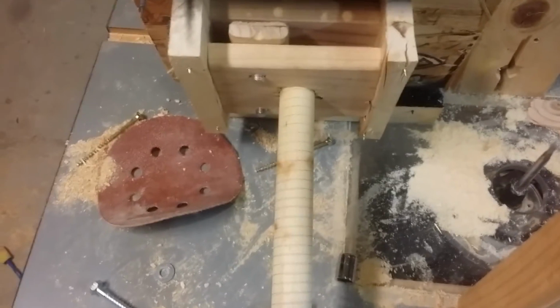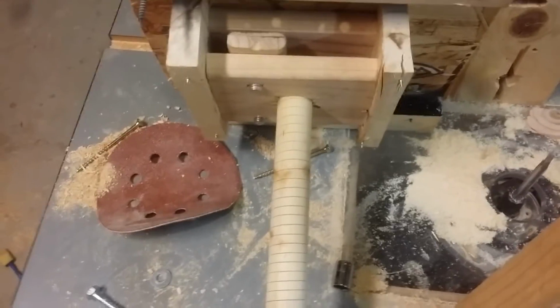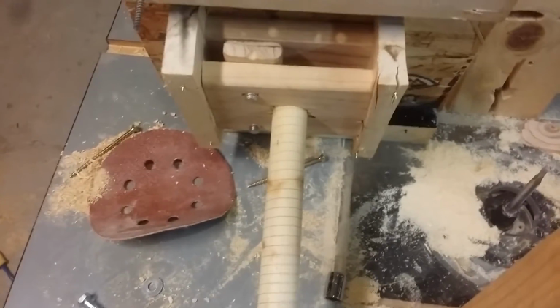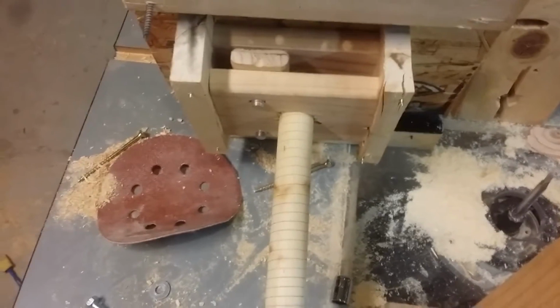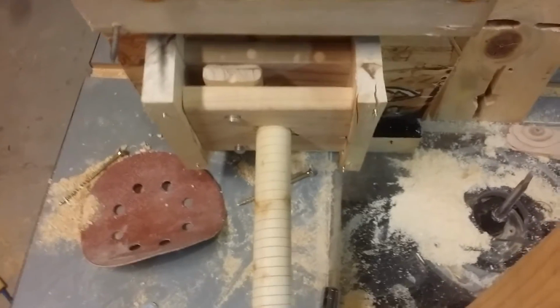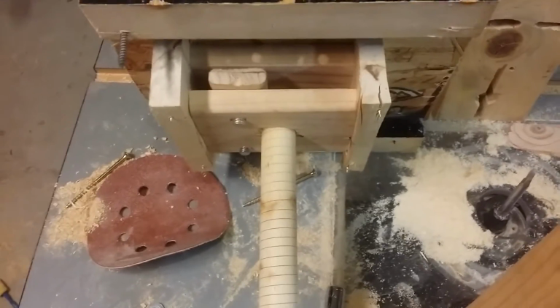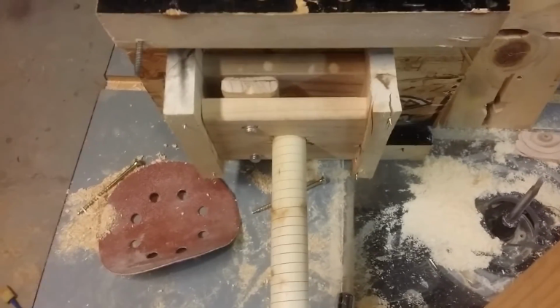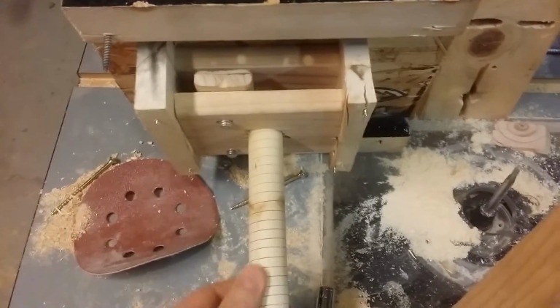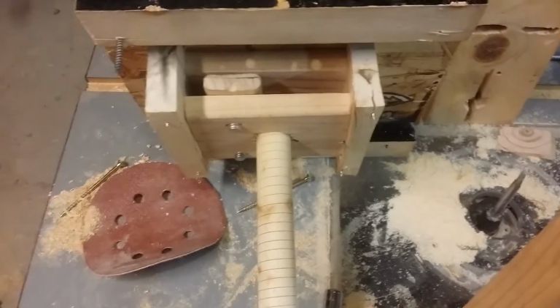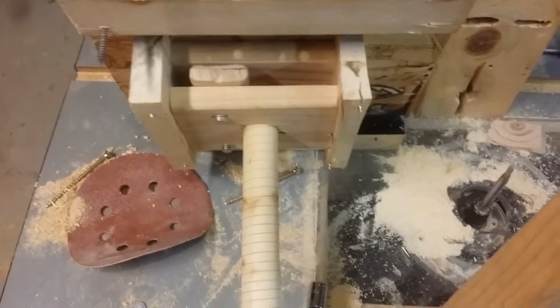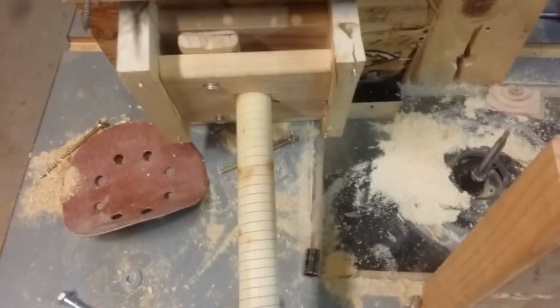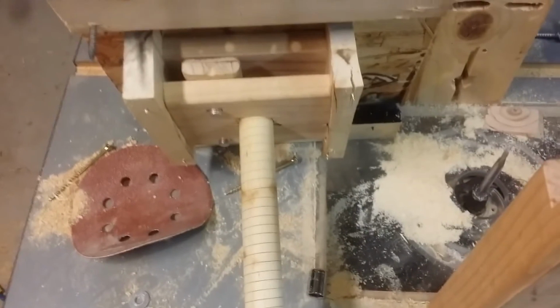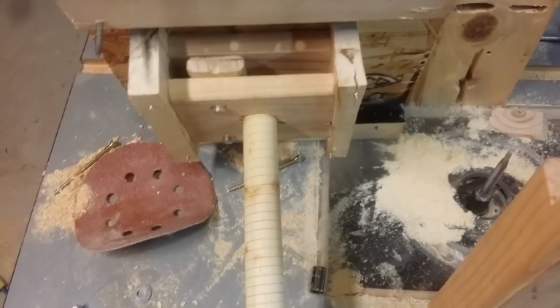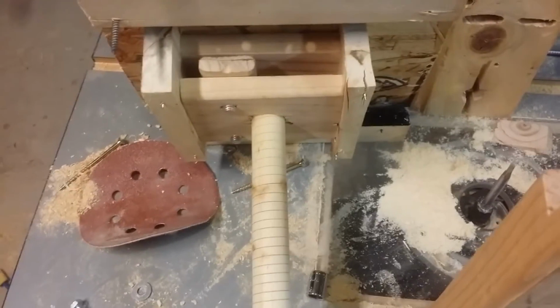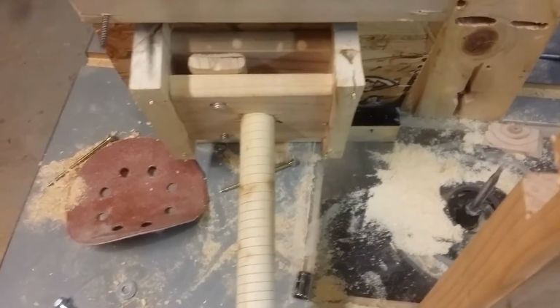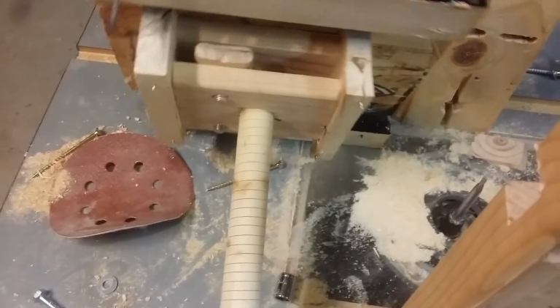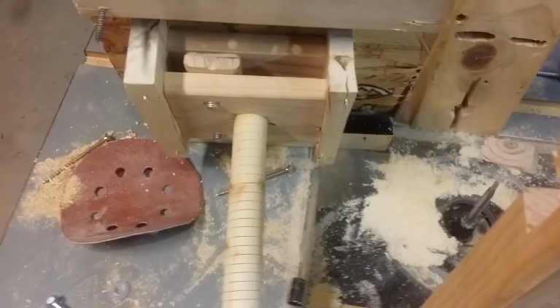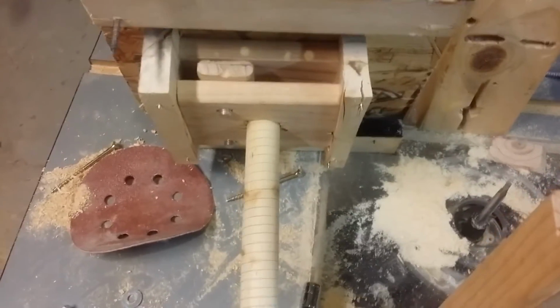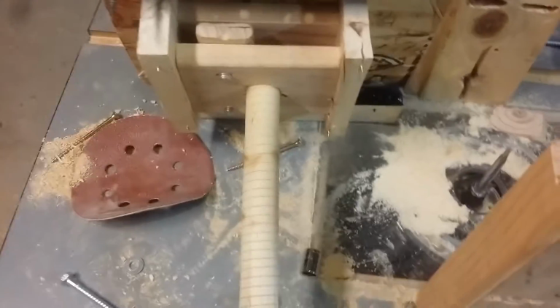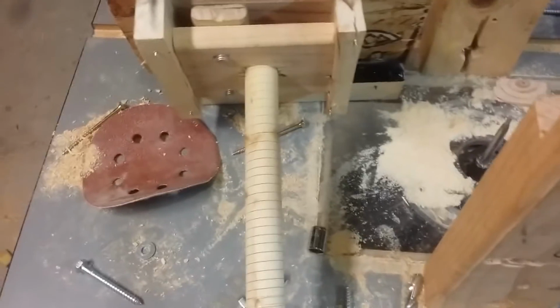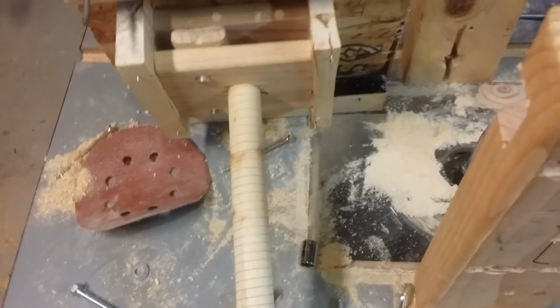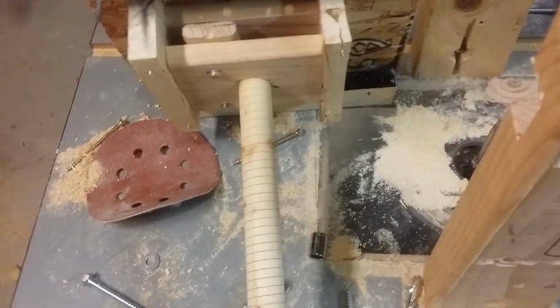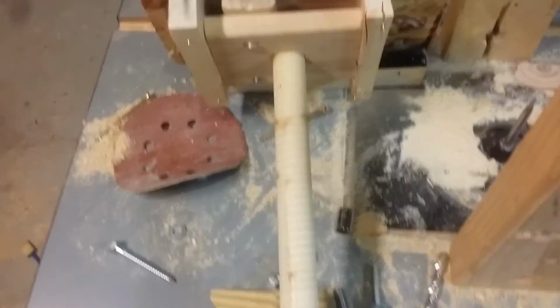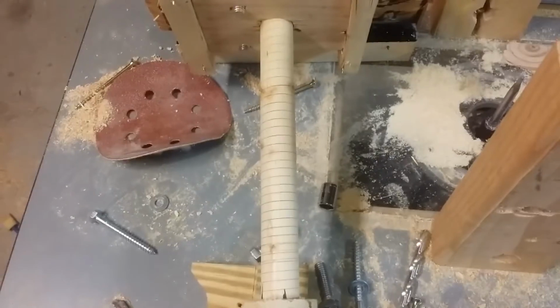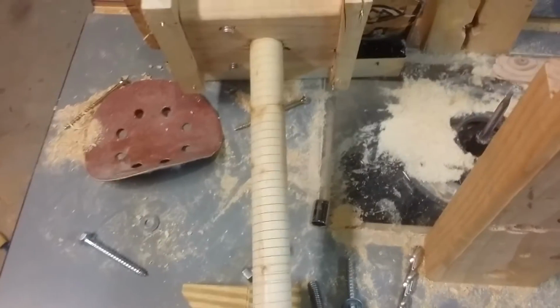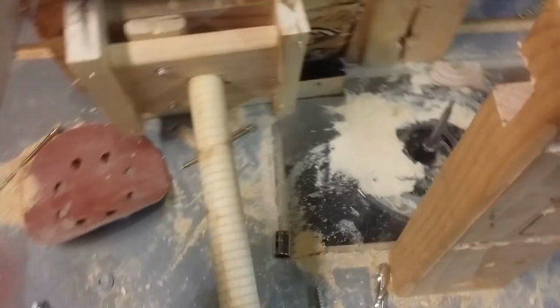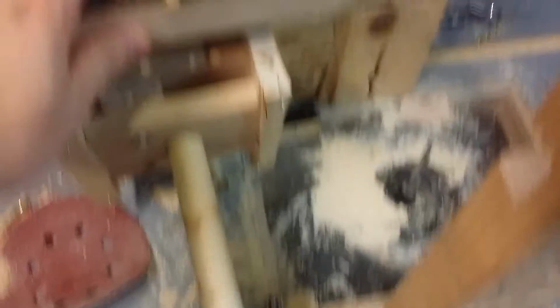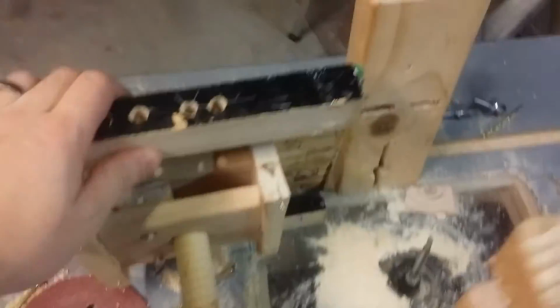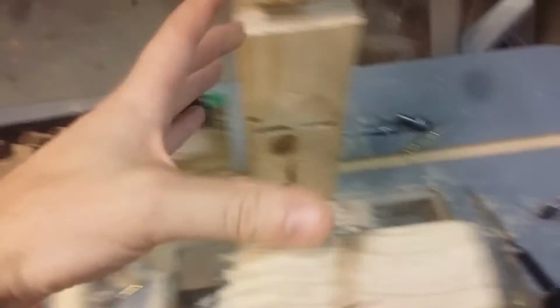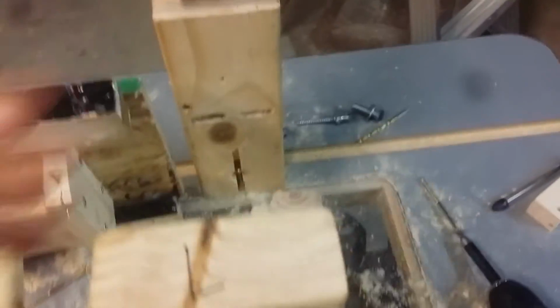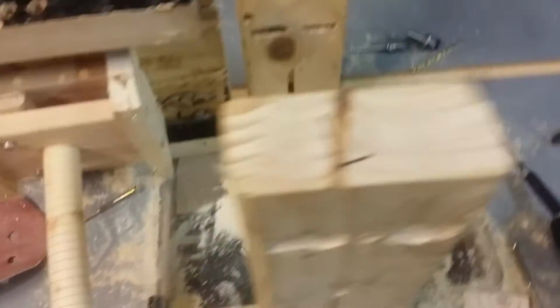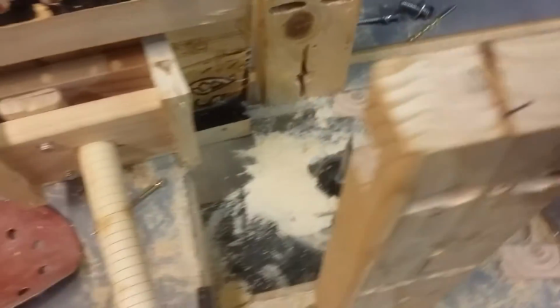This is just to cut the nut essentially, because once you have the nut it's actually quite simple to make the threaded rod. I saw some excellent videos on how to do that, but you have to have the nut first.